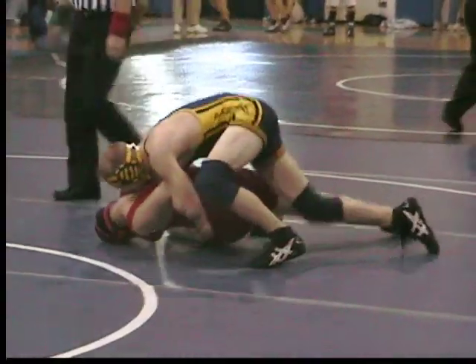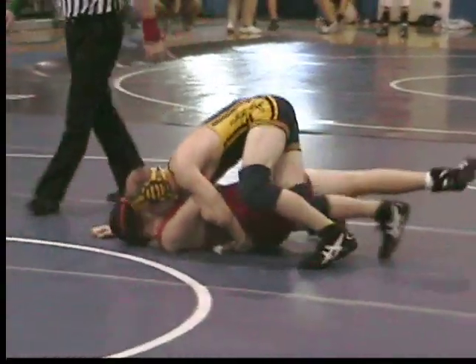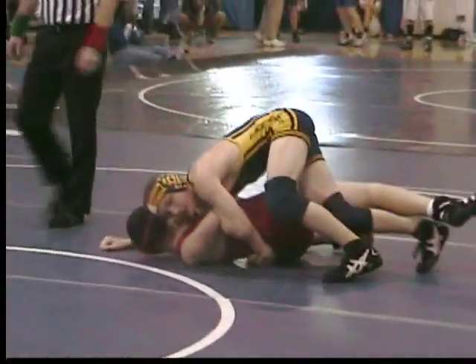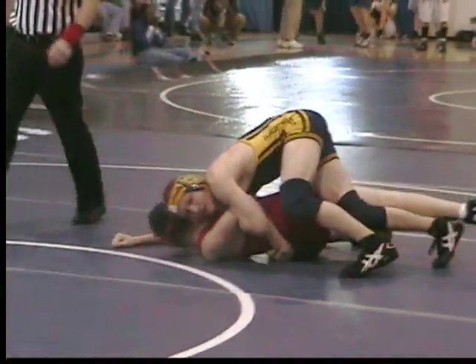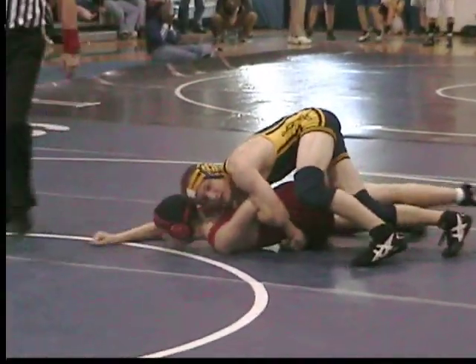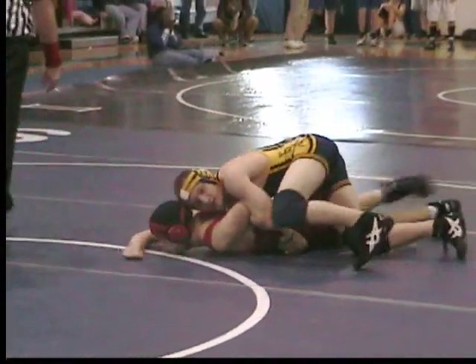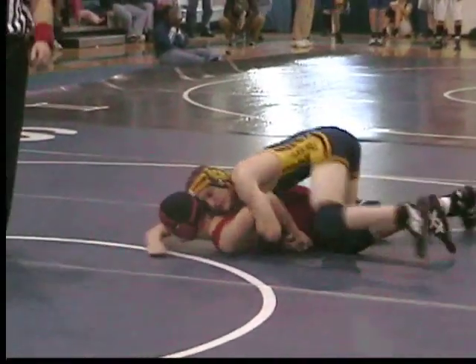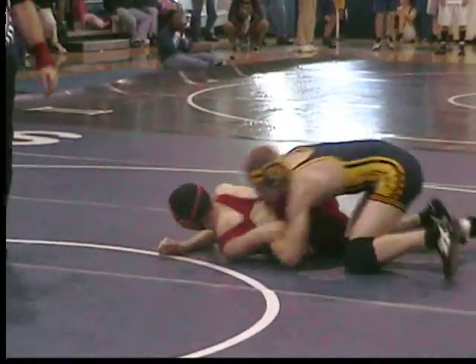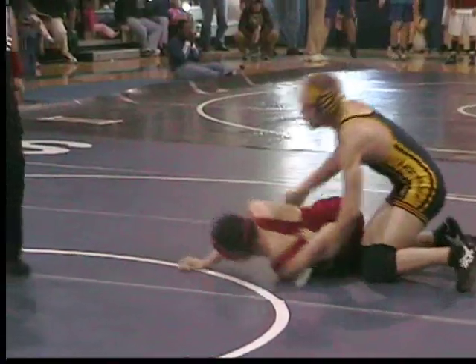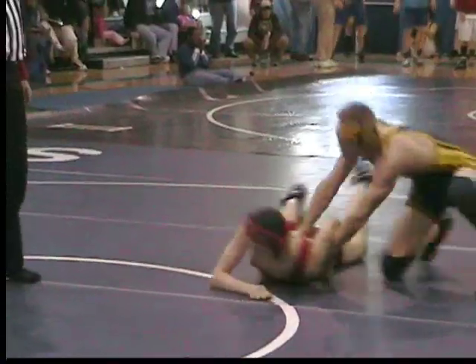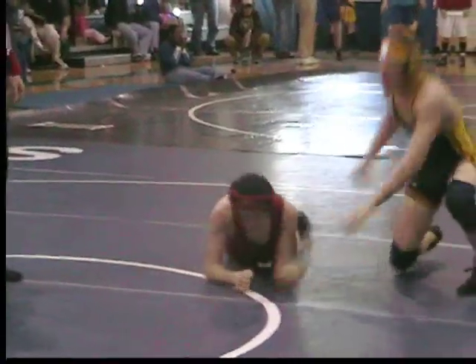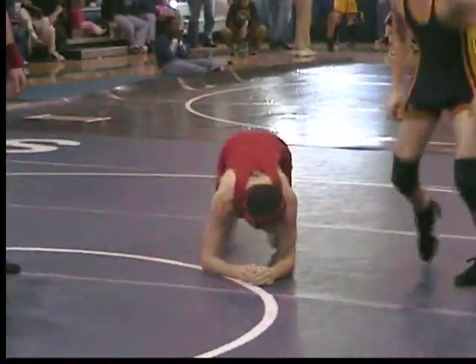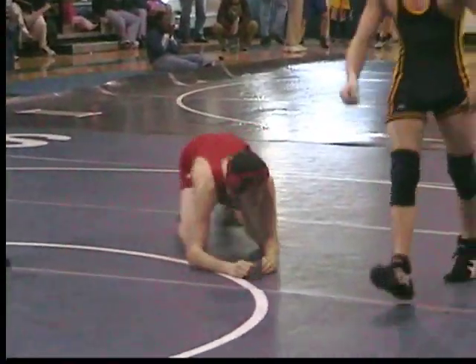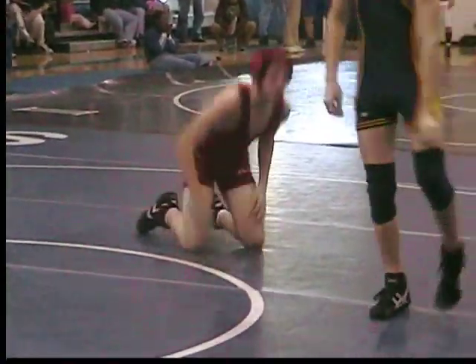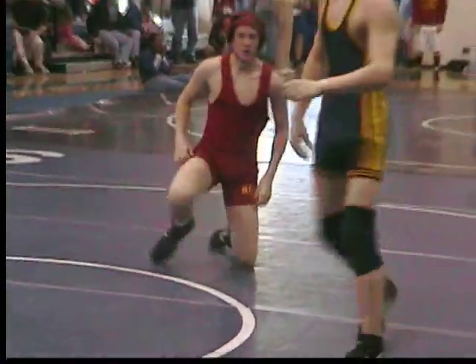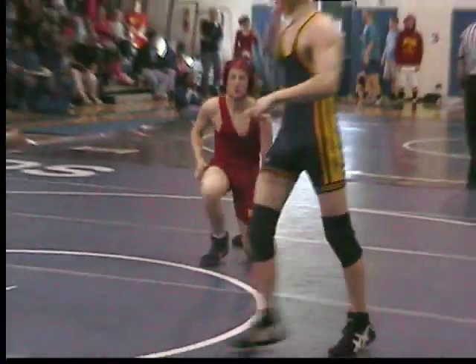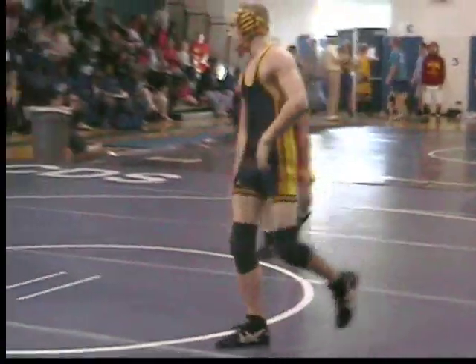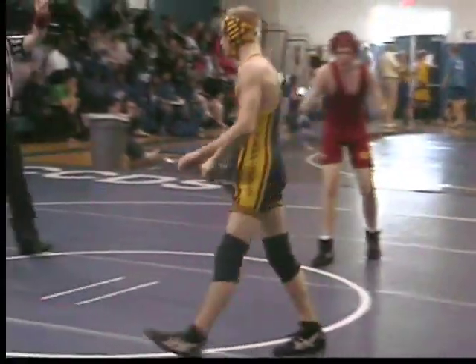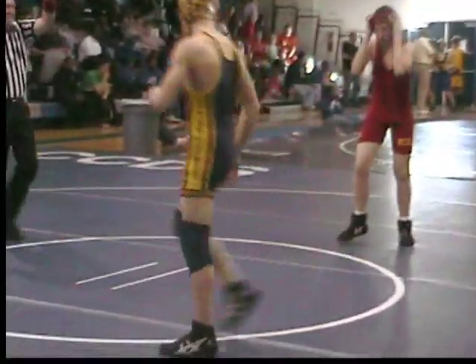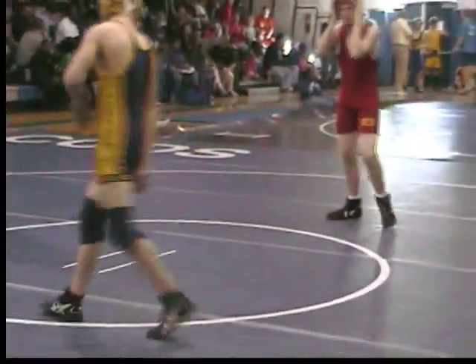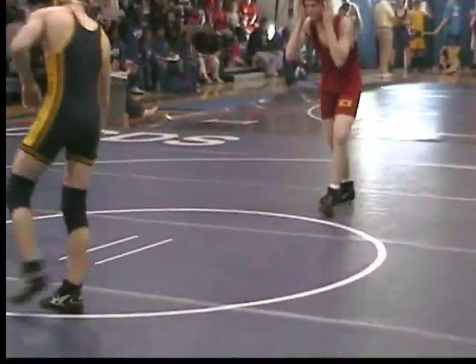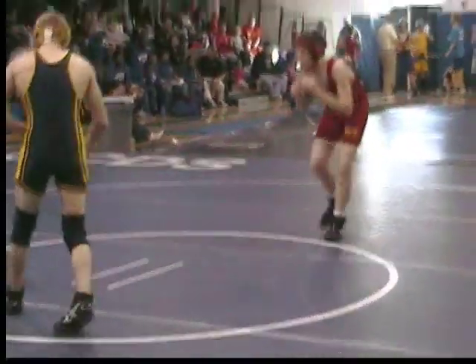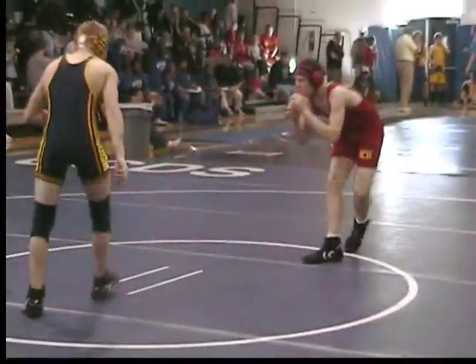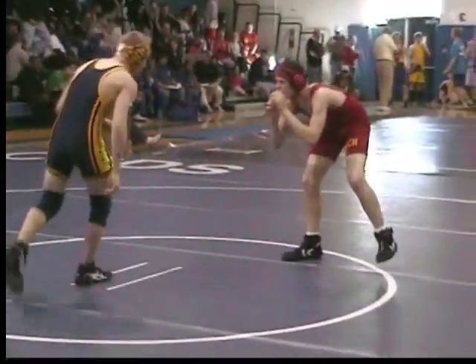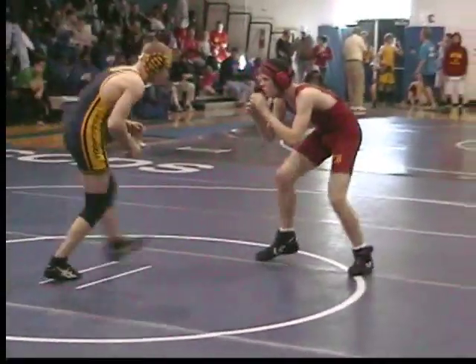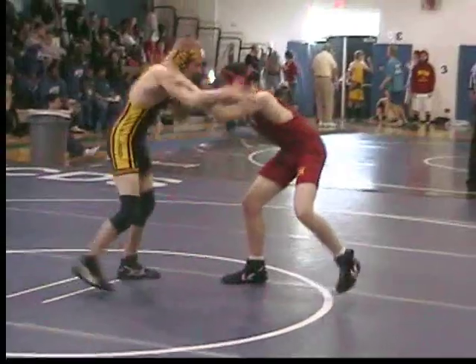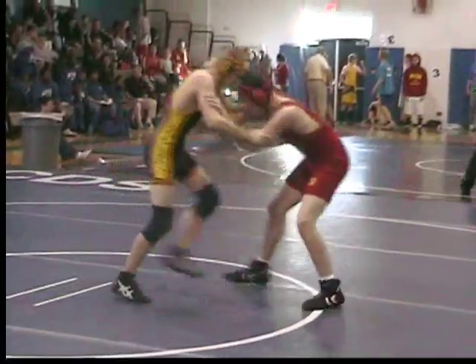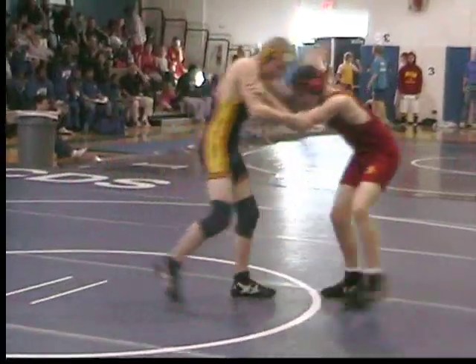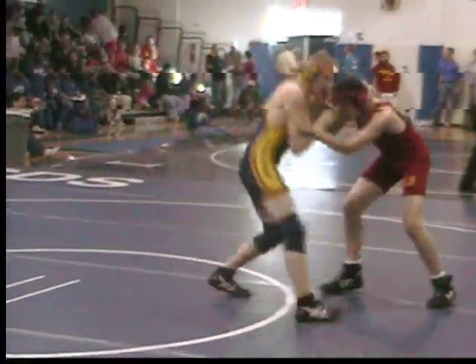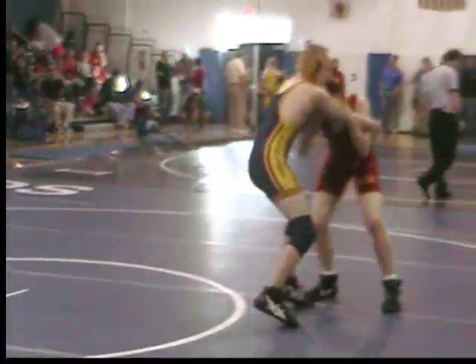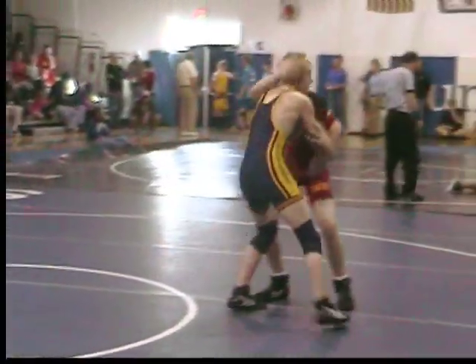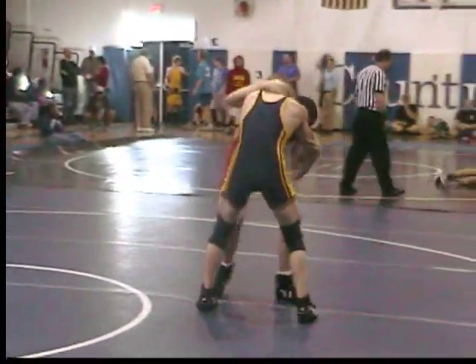Daniel, let it go. Under the hook. Head and arm. Head and arm. Head and arm.